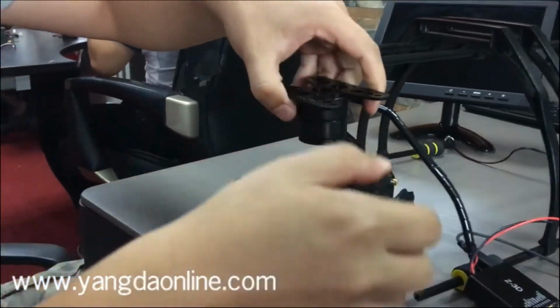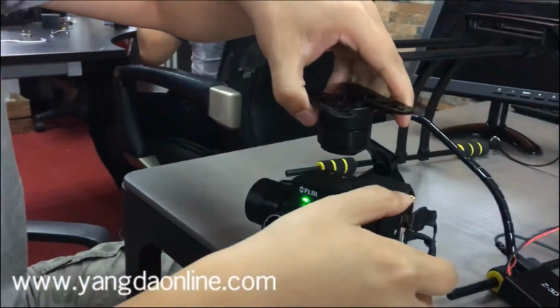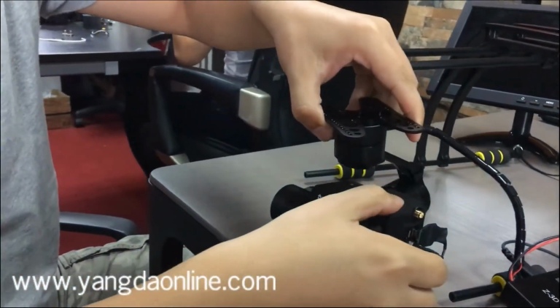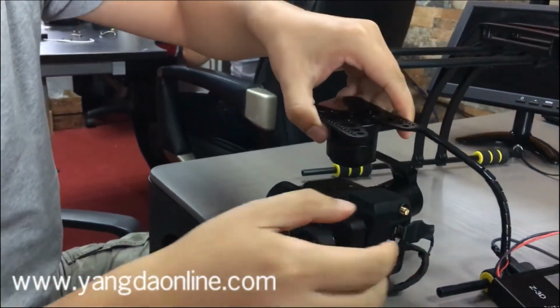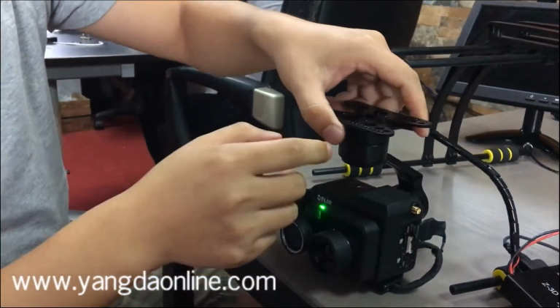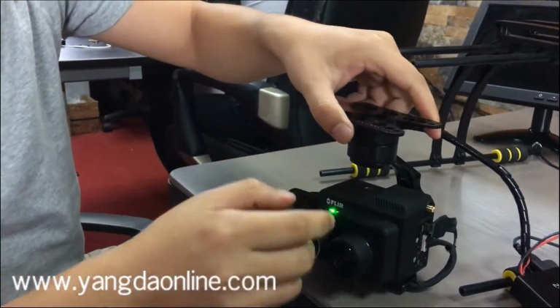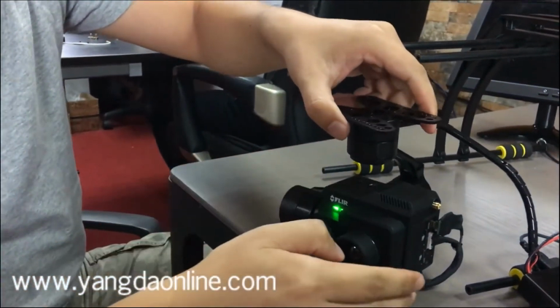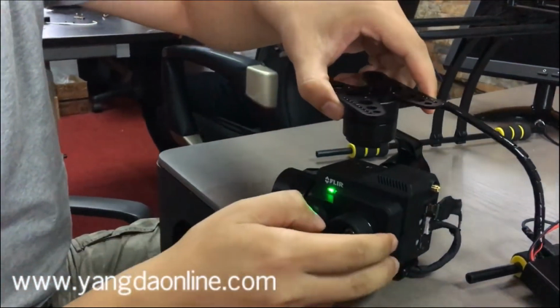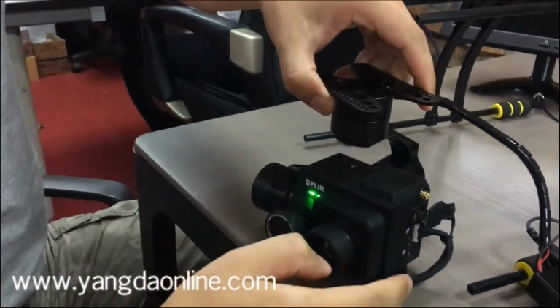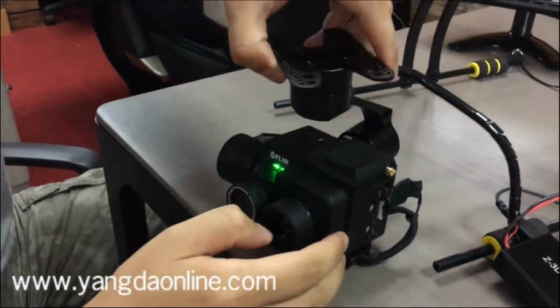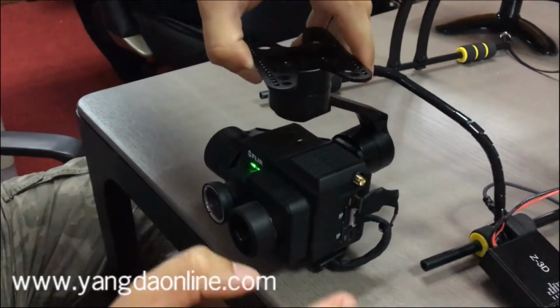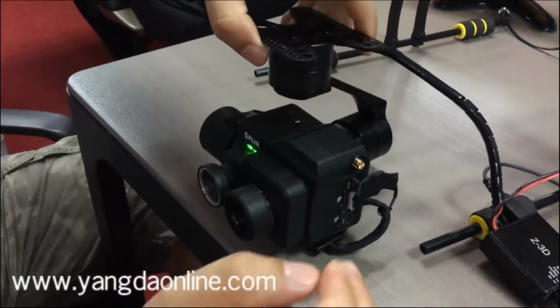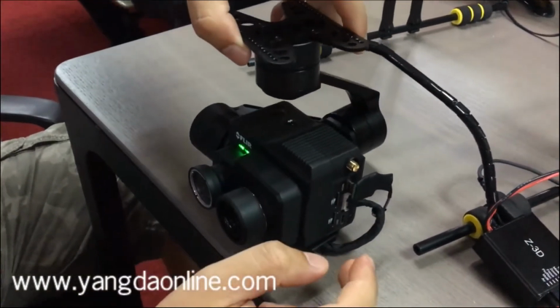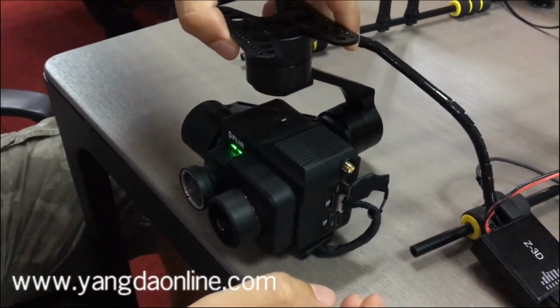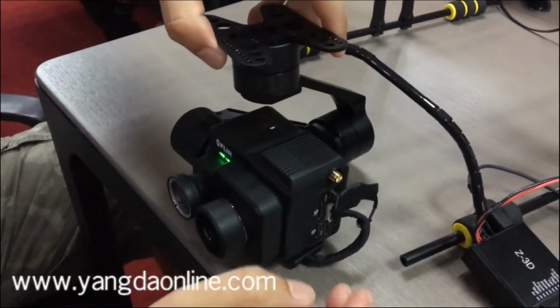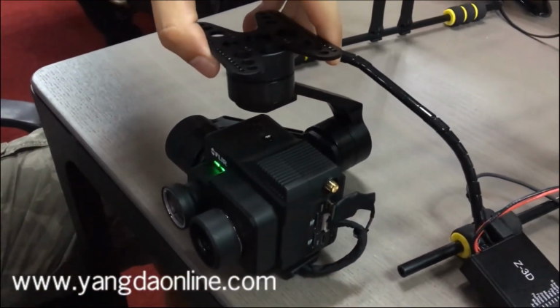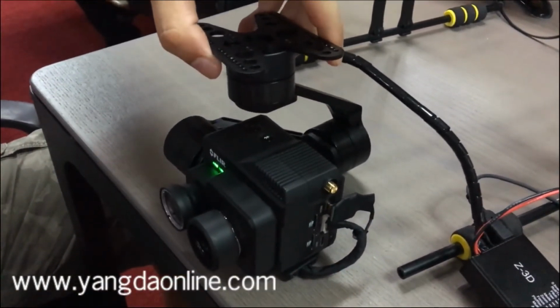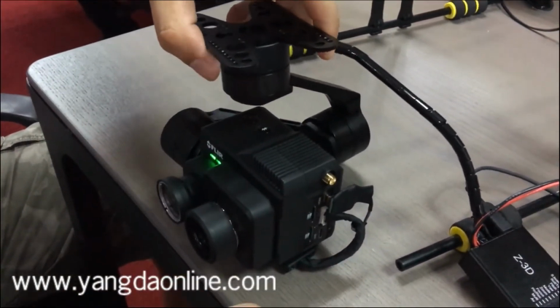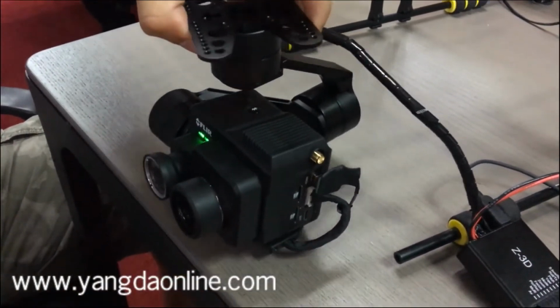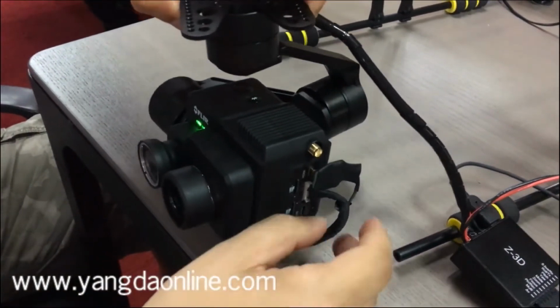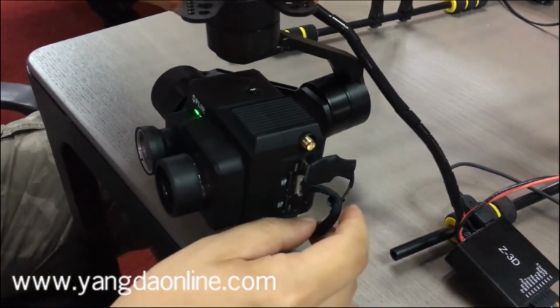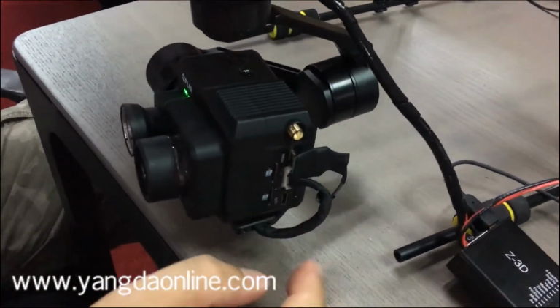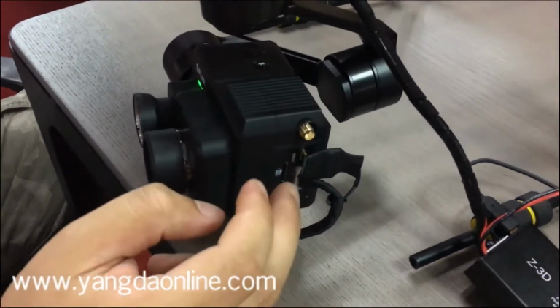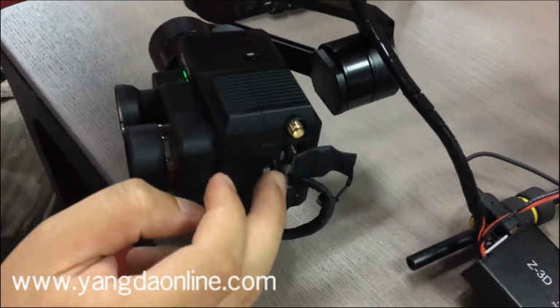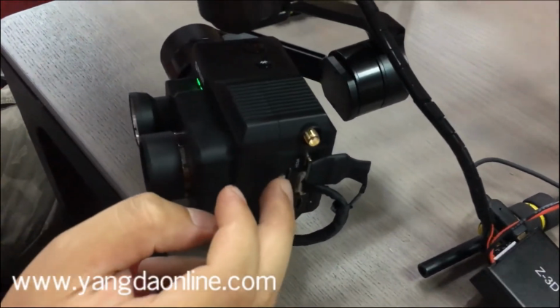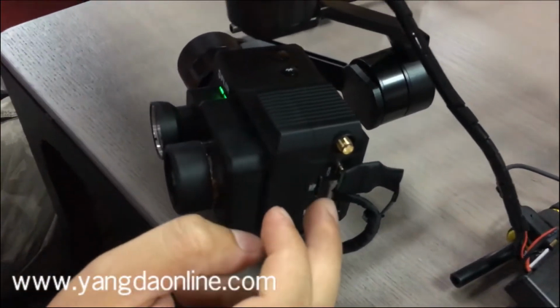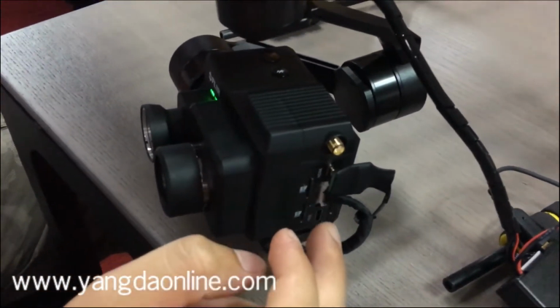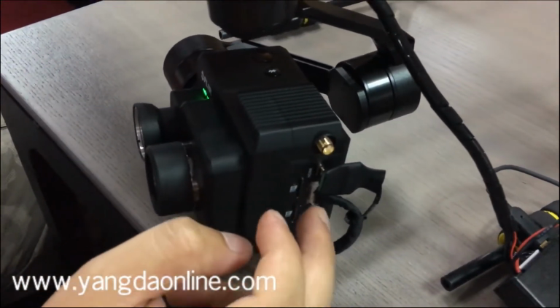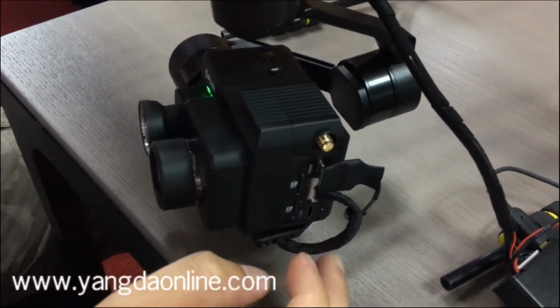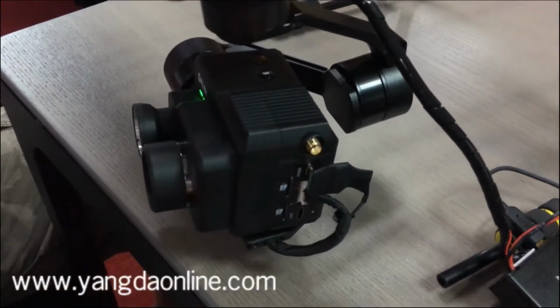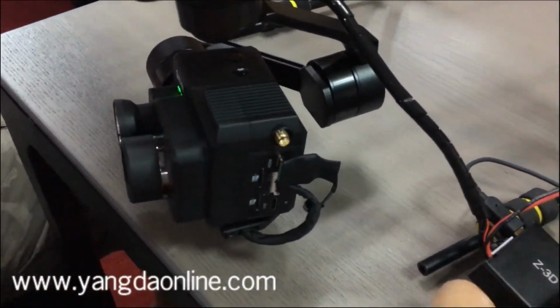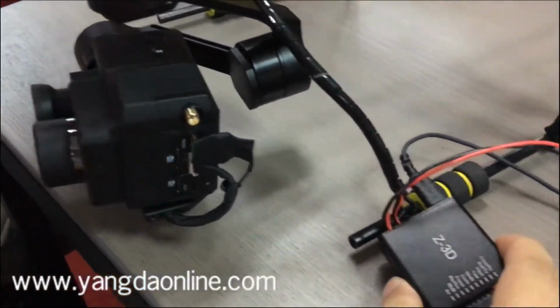With this gimbal we realized zooming and taking pictures. Also we lead the HDMI video streaming to one wiring hub.